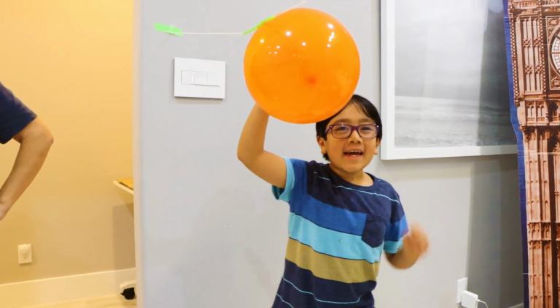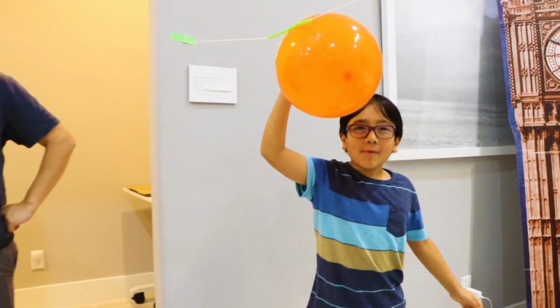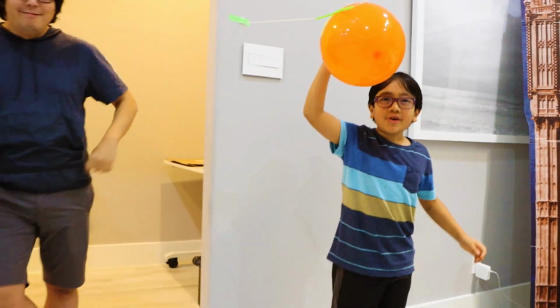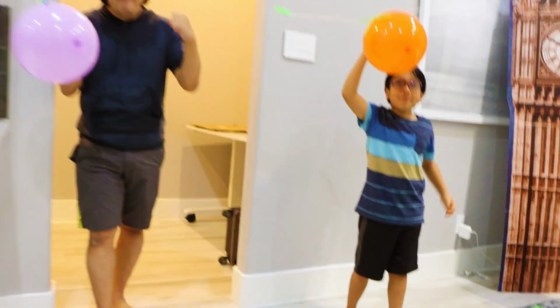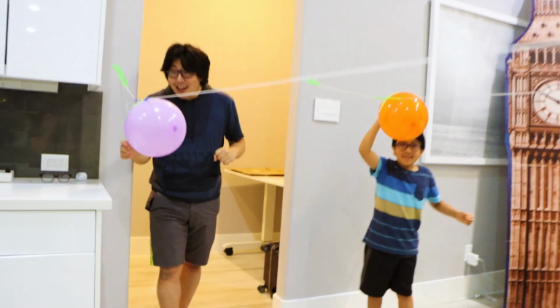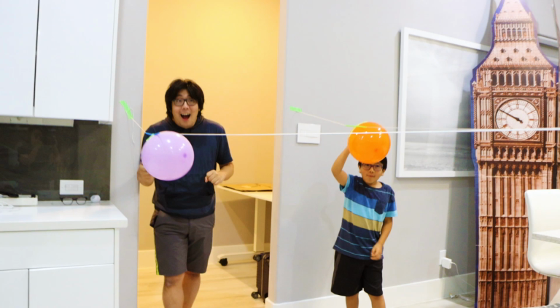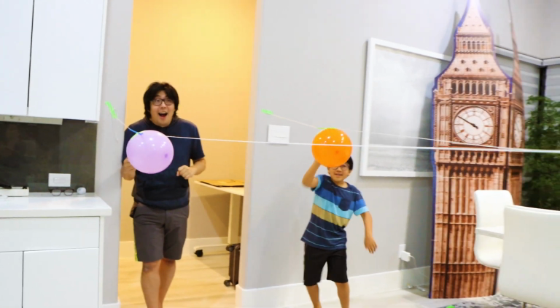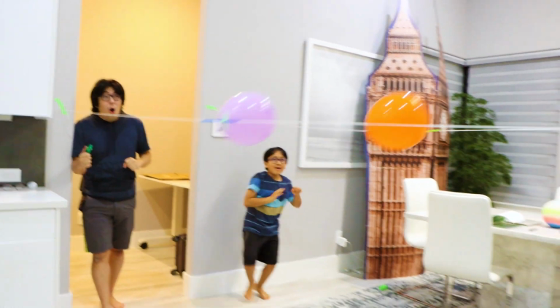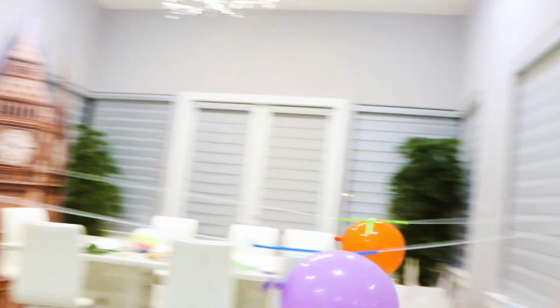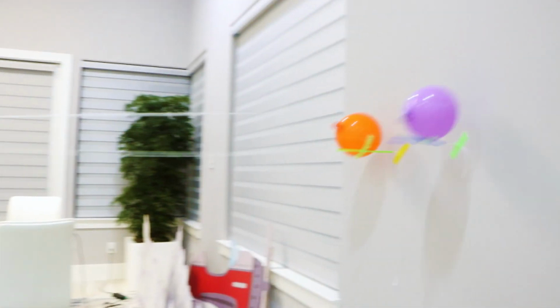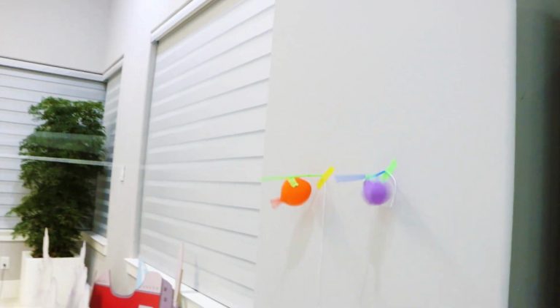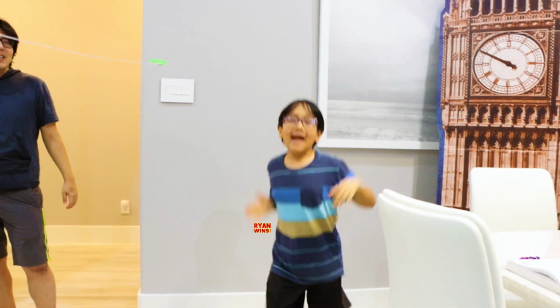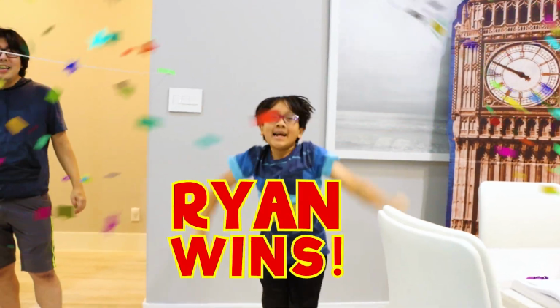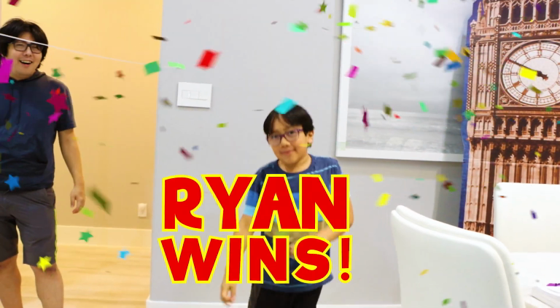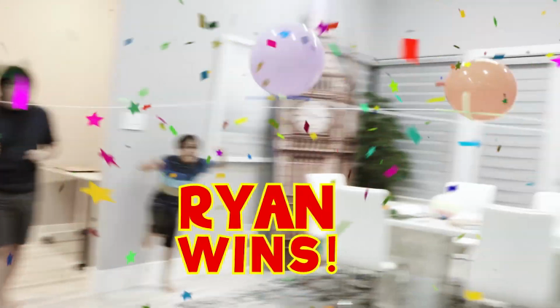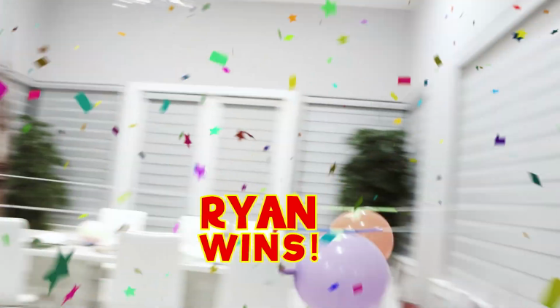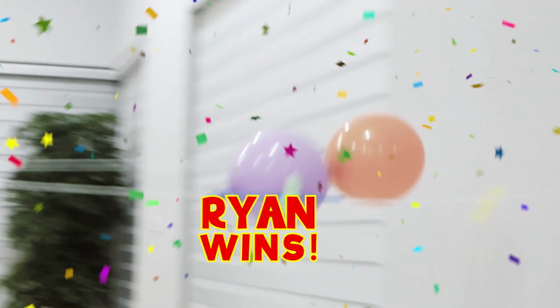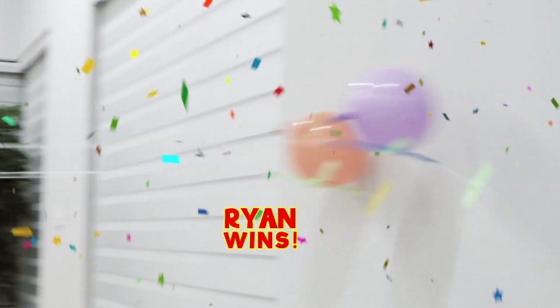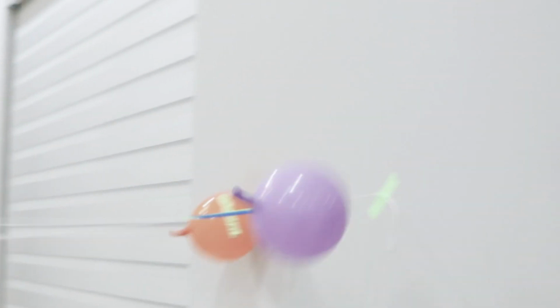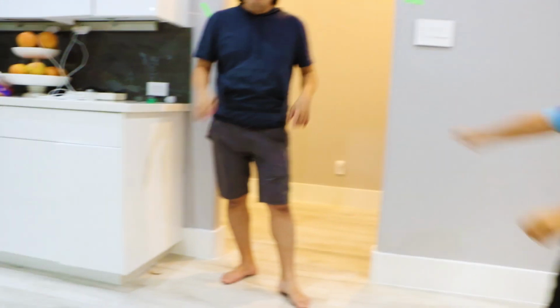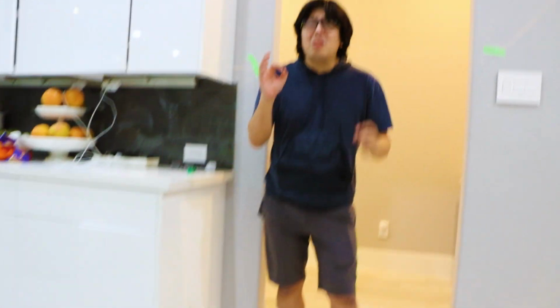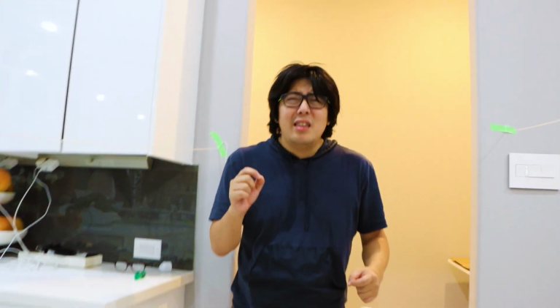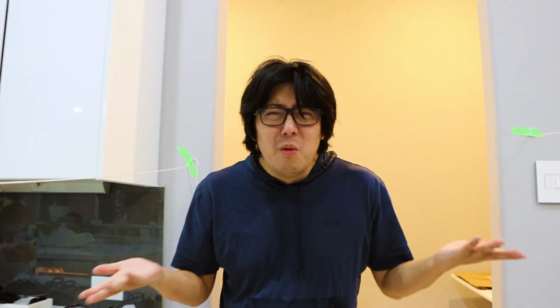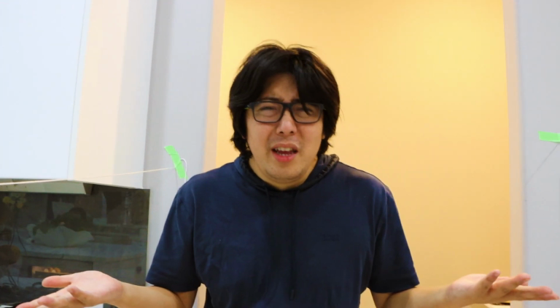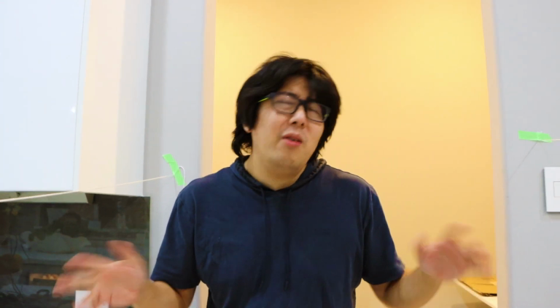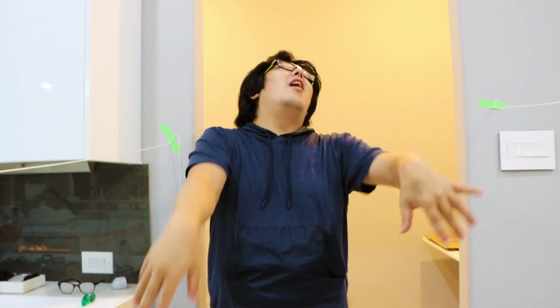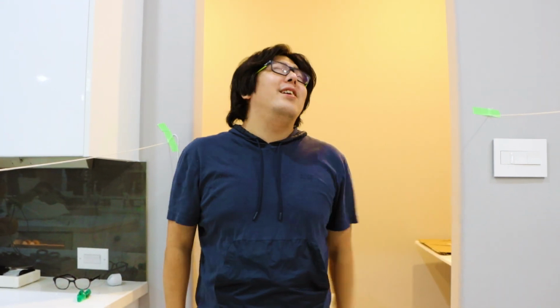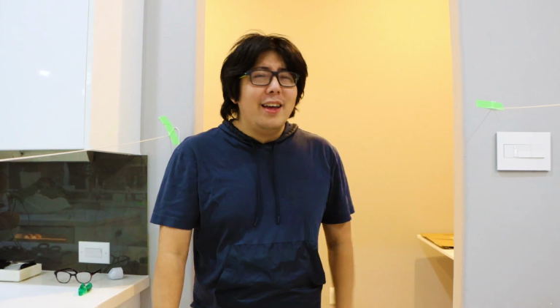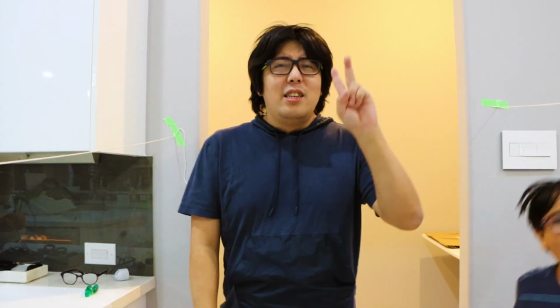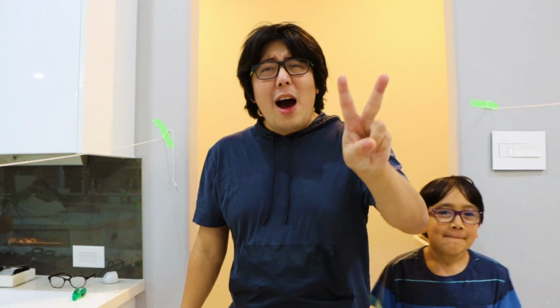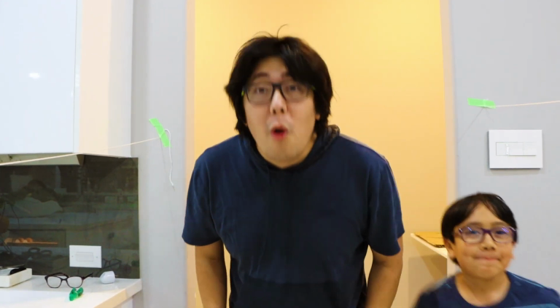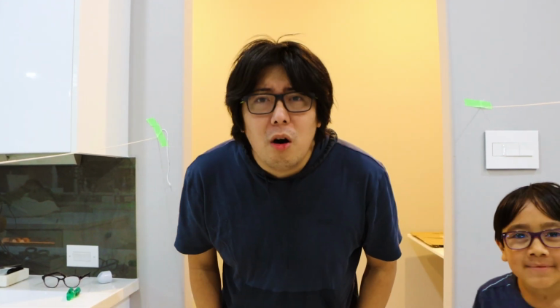Okay guys, round two. Three, two, one, go! I win! I win! I saw that I won right before you! It was so close. Did Ryan win, really? Okay, fine. So round two — Ryan won.